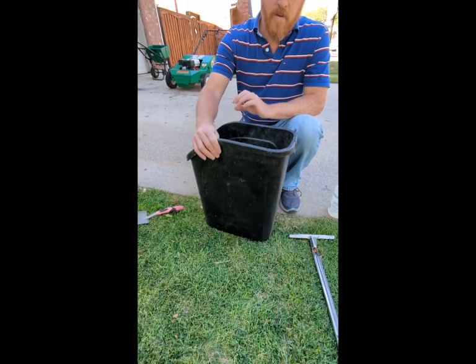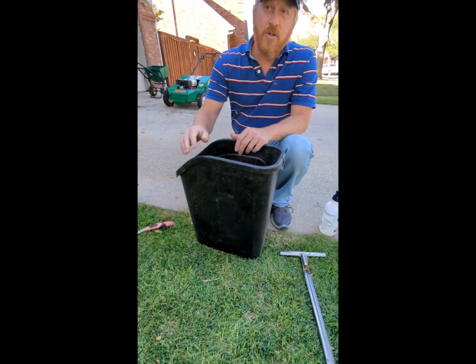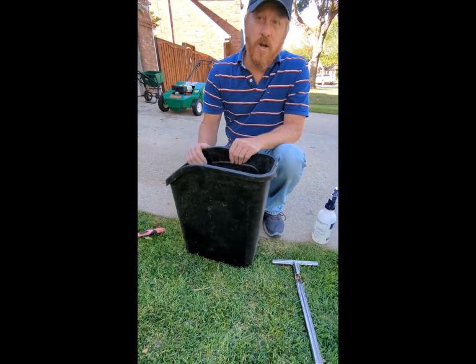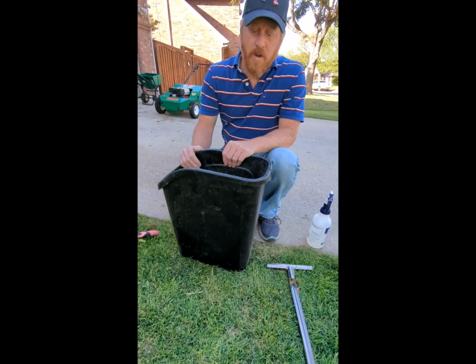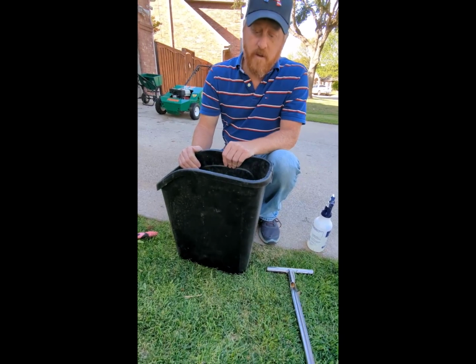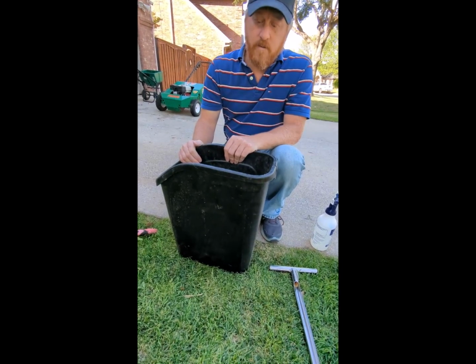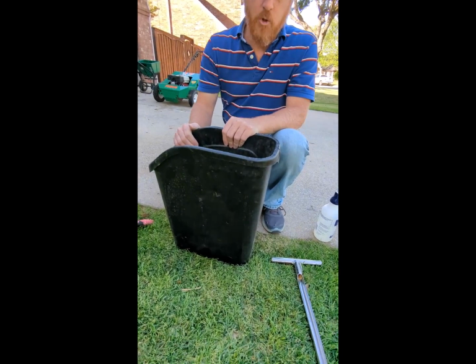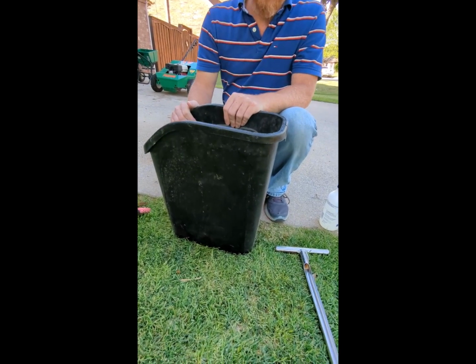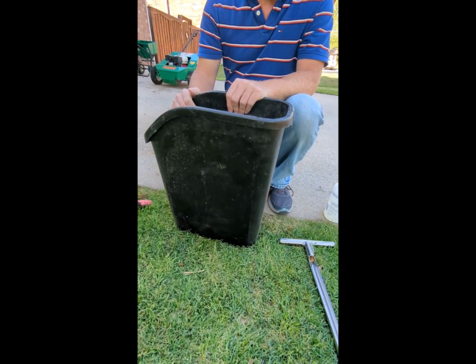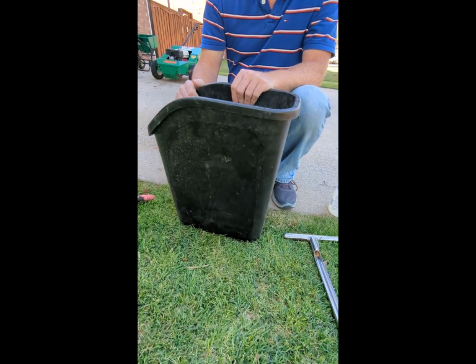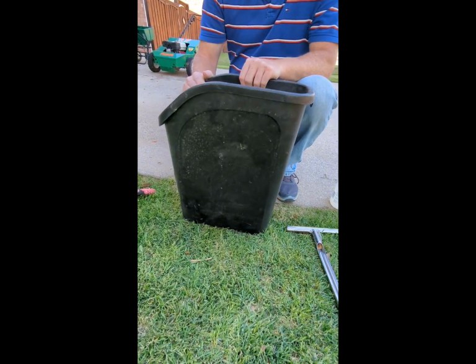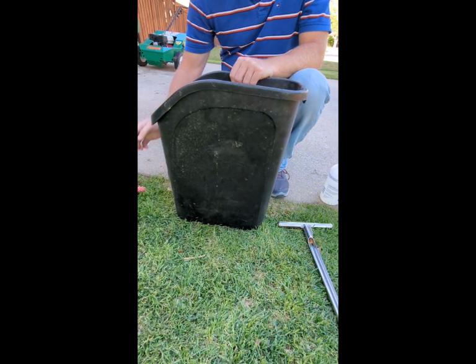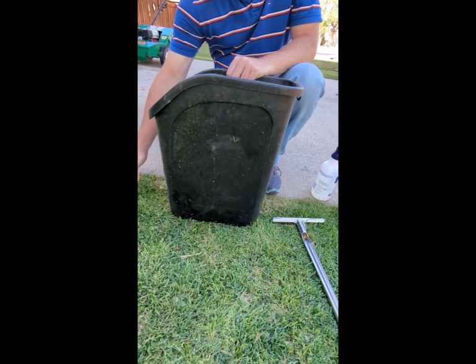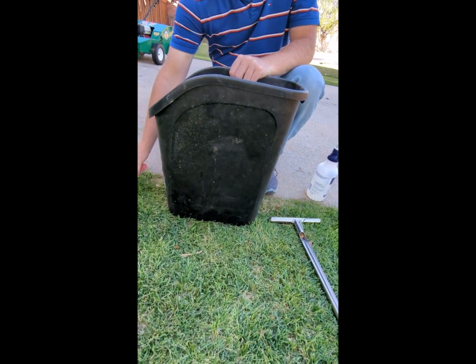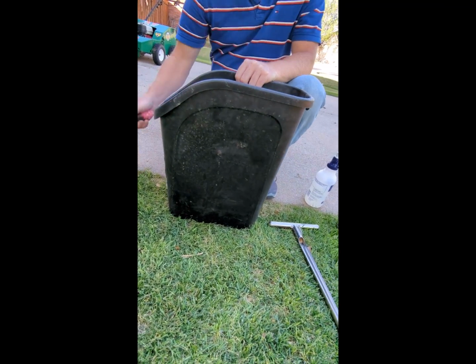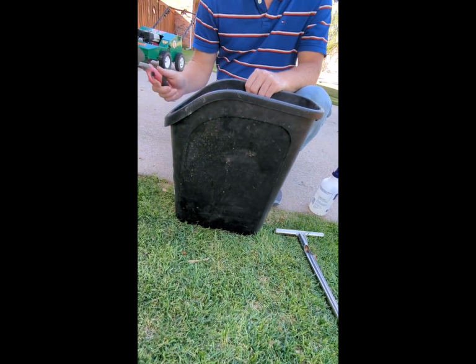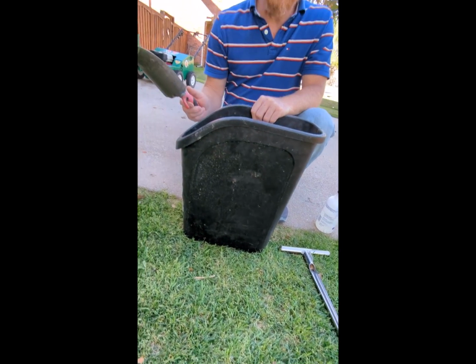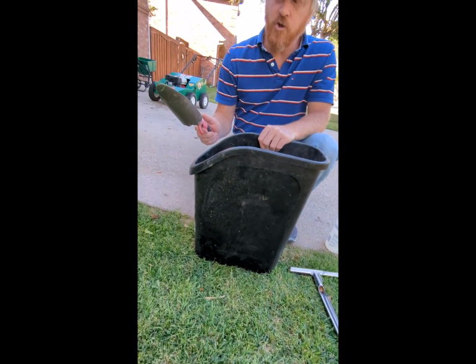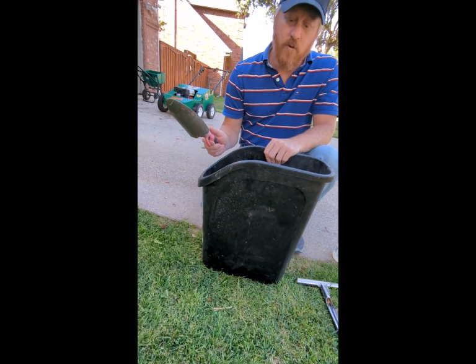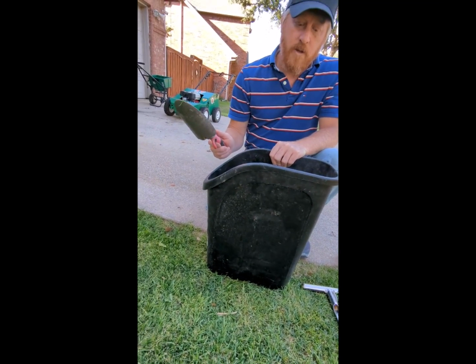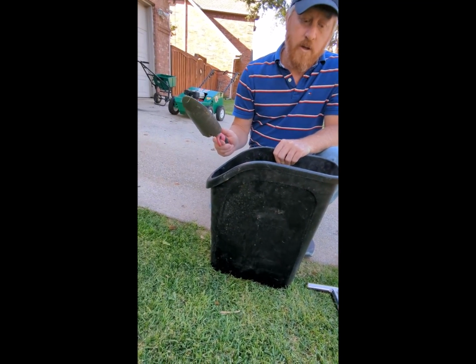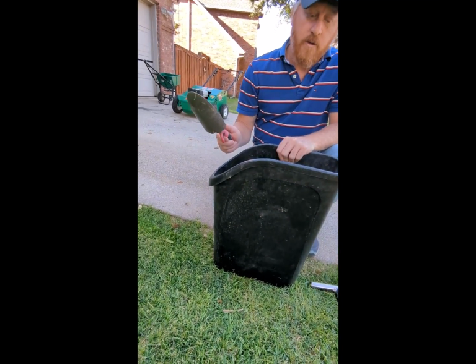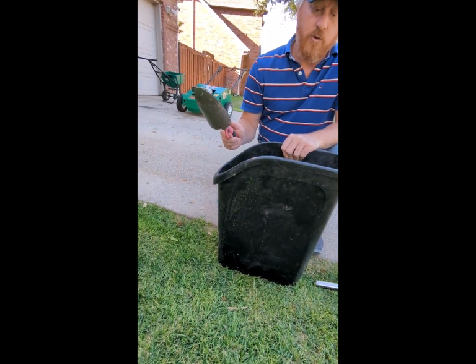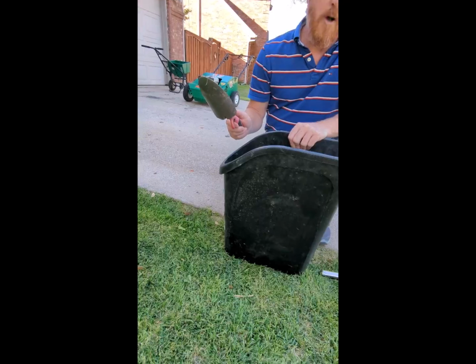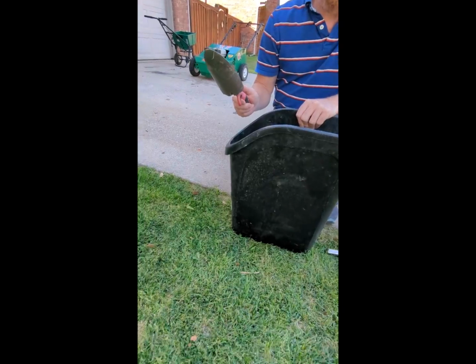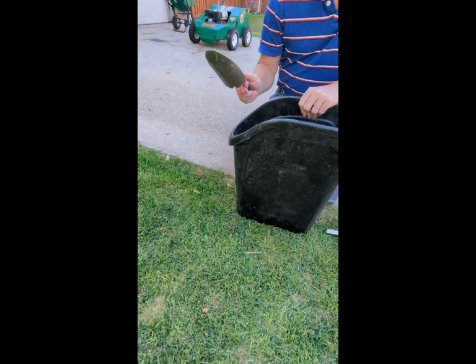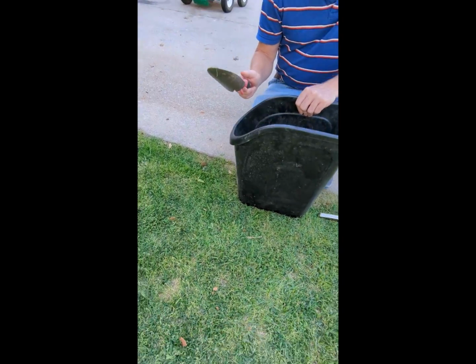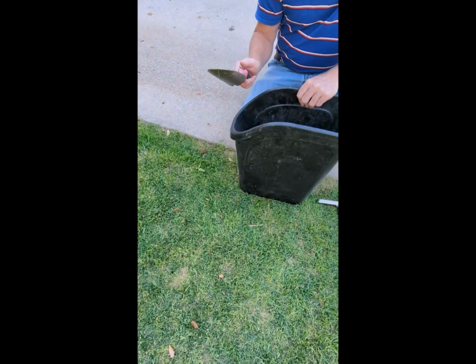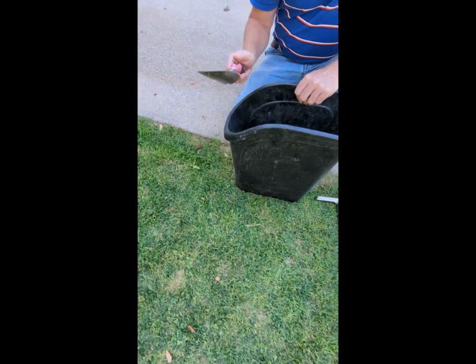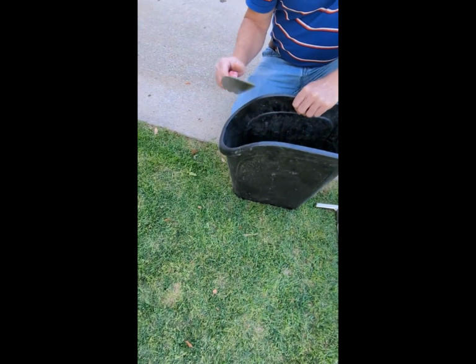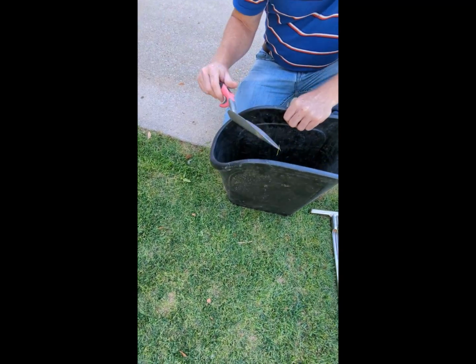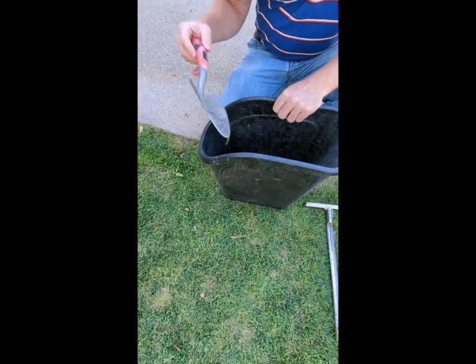Next, you need a bucket to put your cores in. Lastly, you need a shovel to chop the cores up and mix them inside the bucket. My kids' golden retriever ate part of that shovel, but it still works.